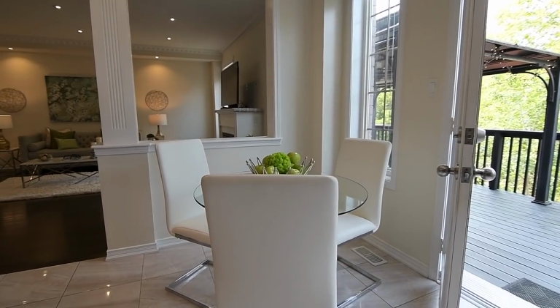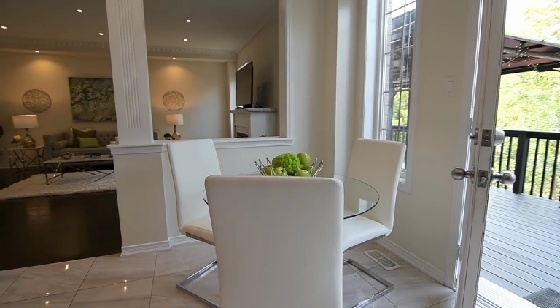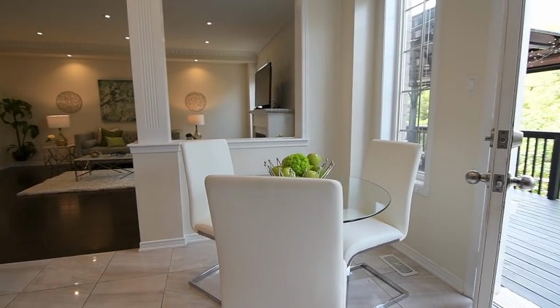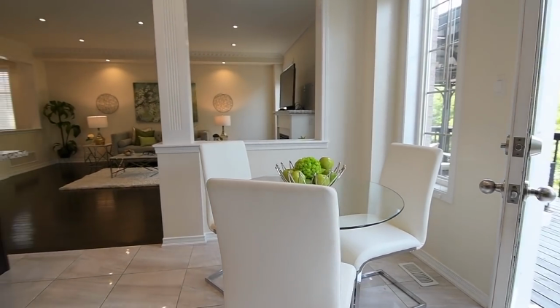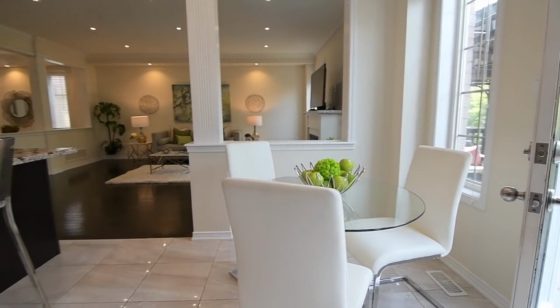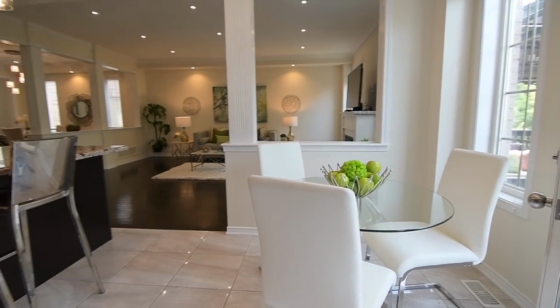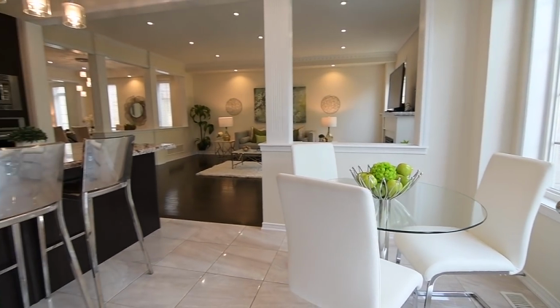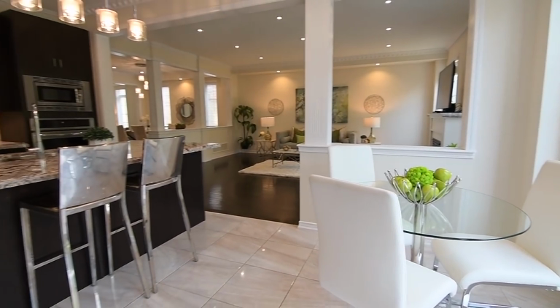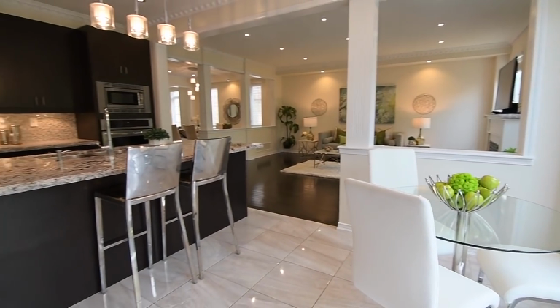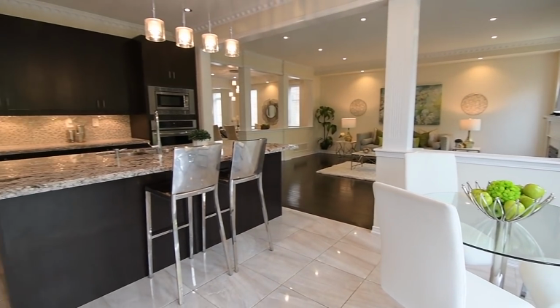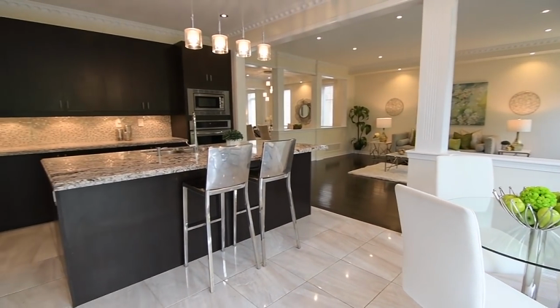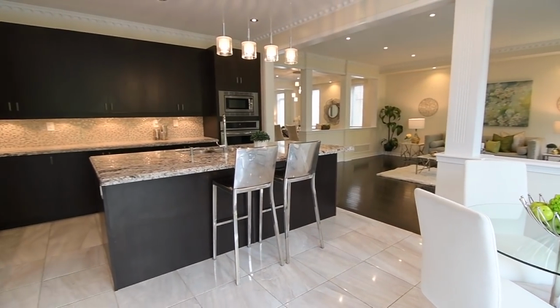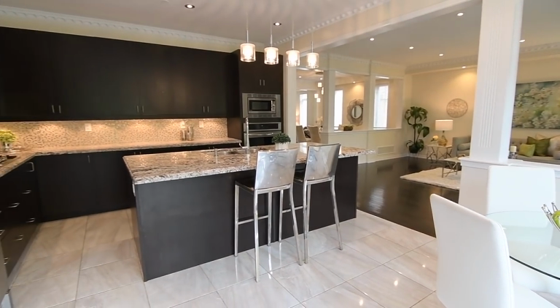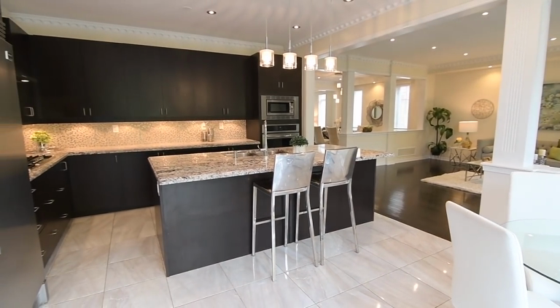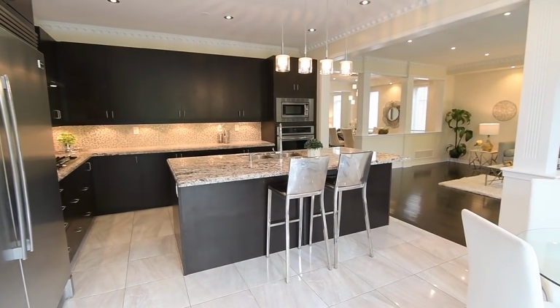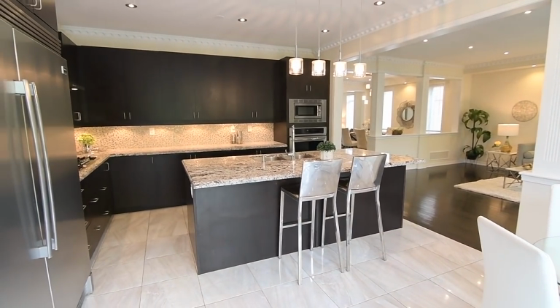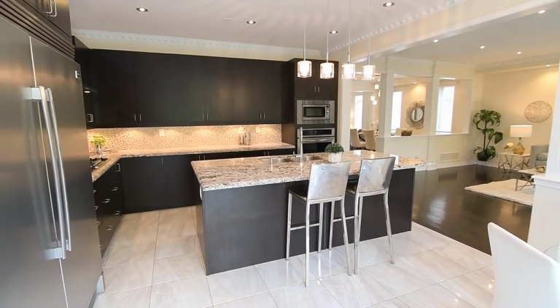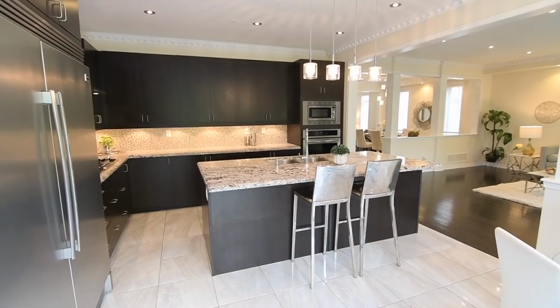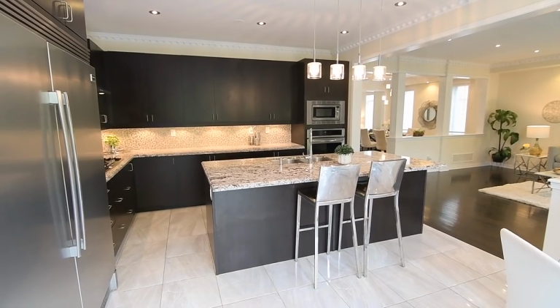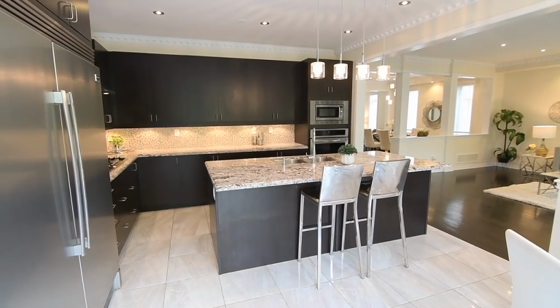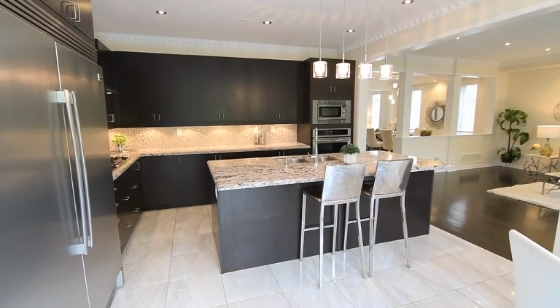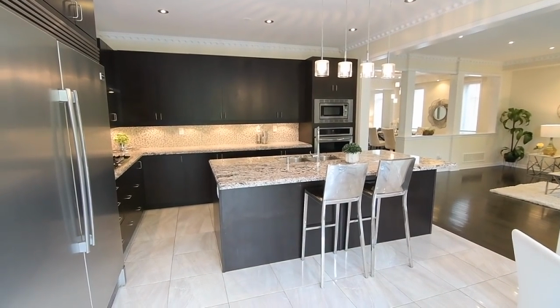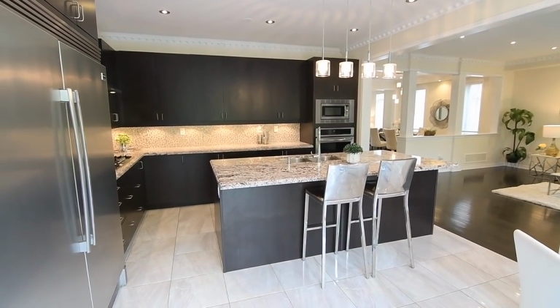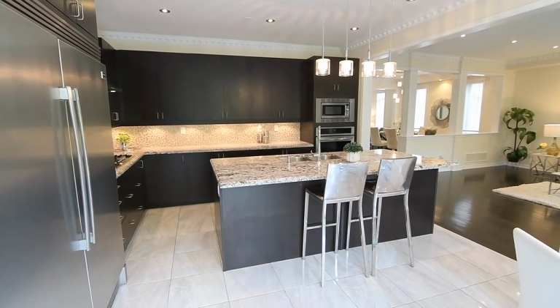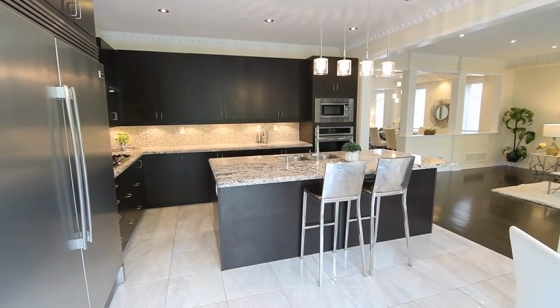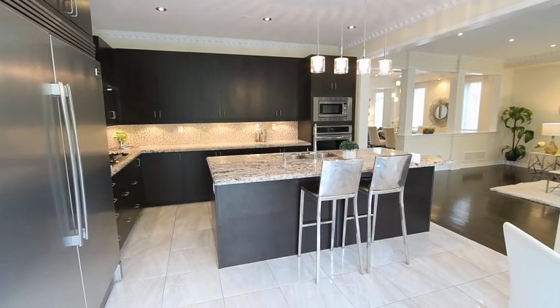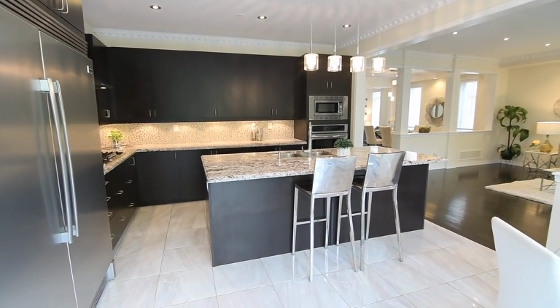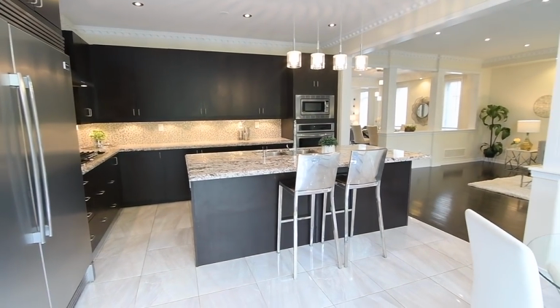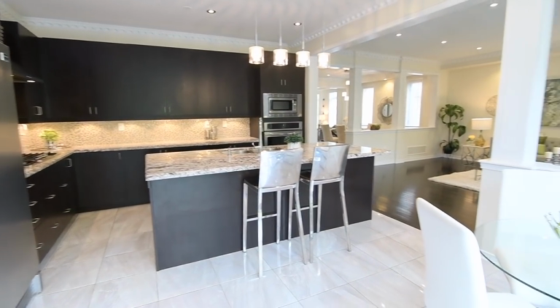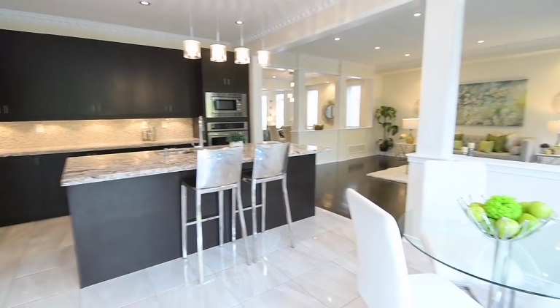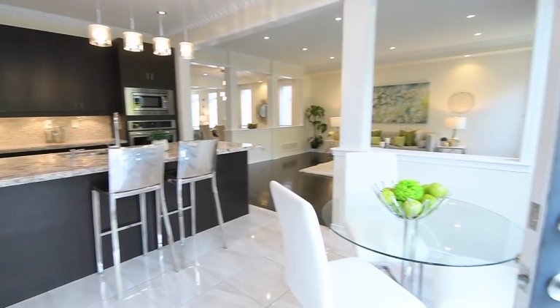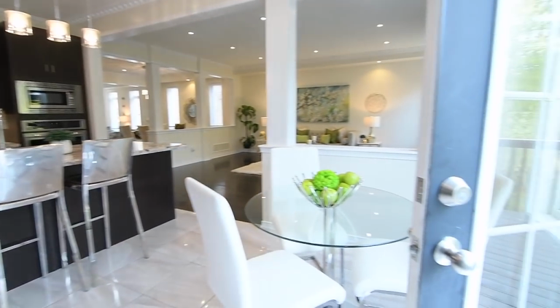The kitchen area is finished with elegant crown mouldings and a beautifully tiled floor, and off its breakfast space is a French door walkout onto the backyard deck.